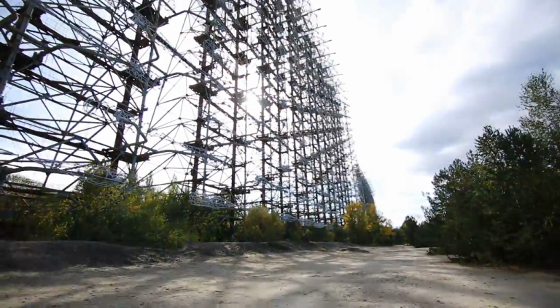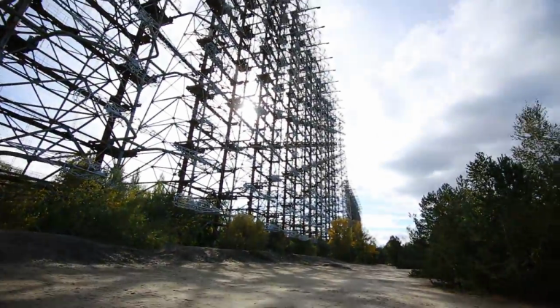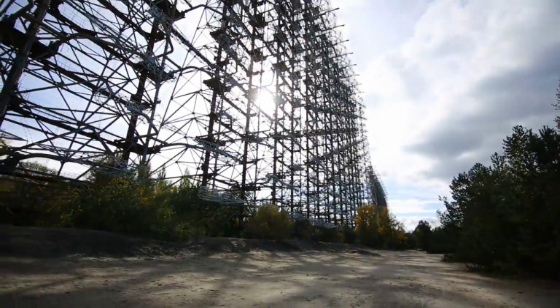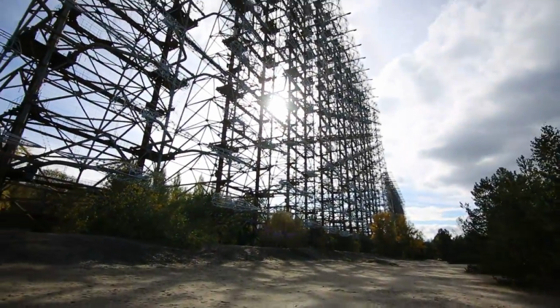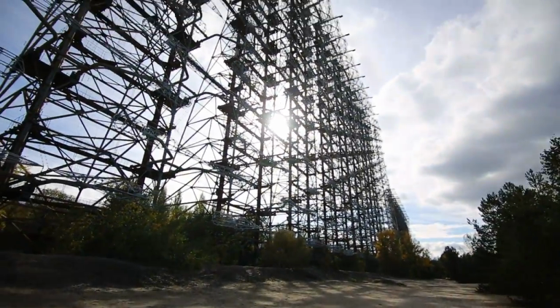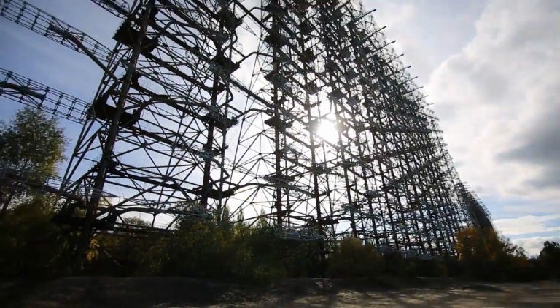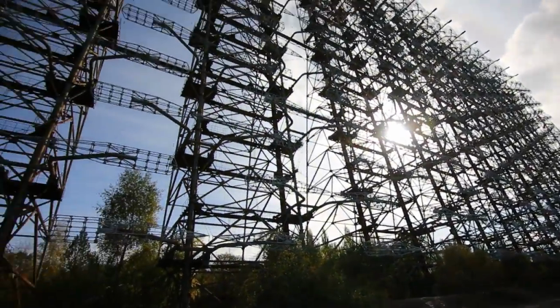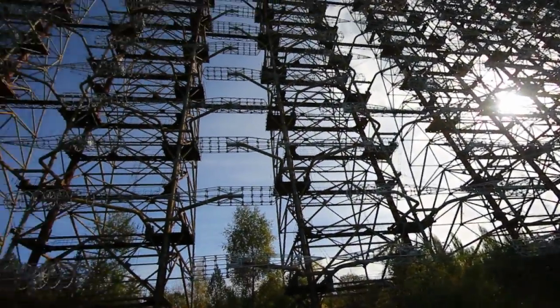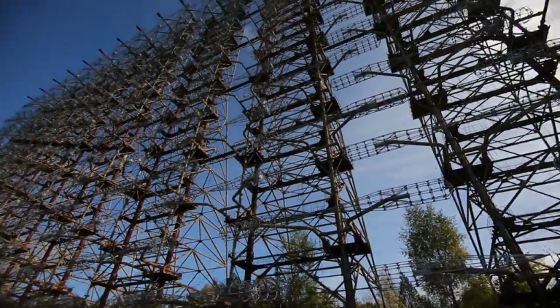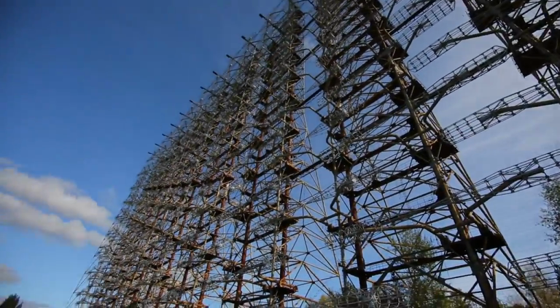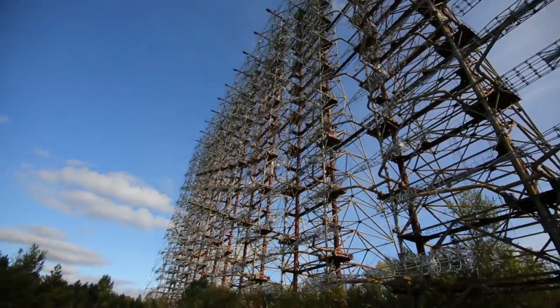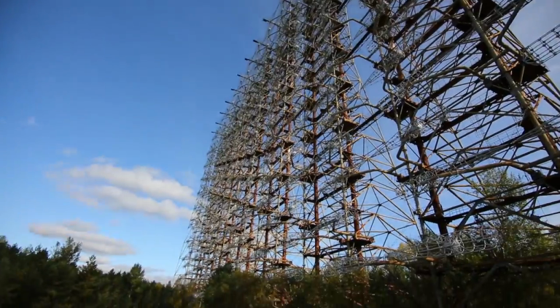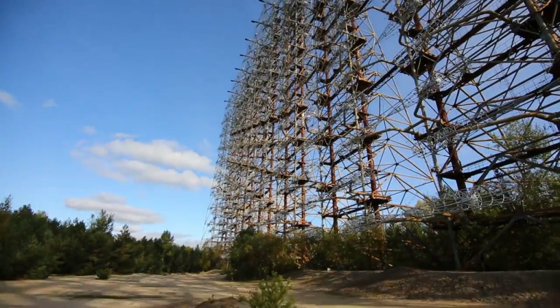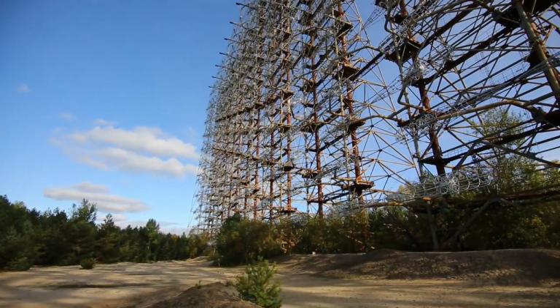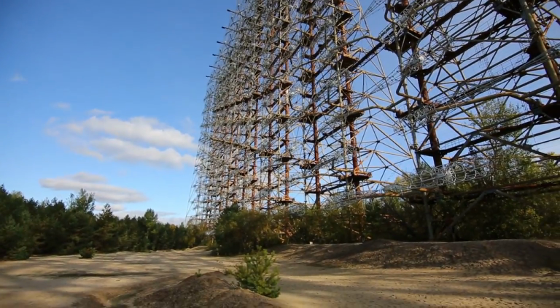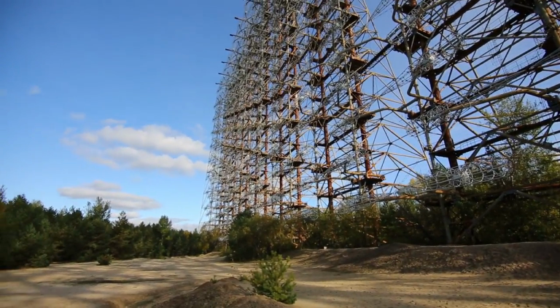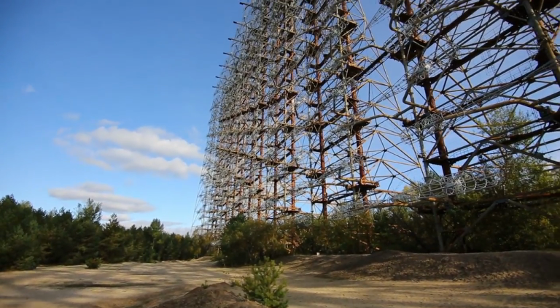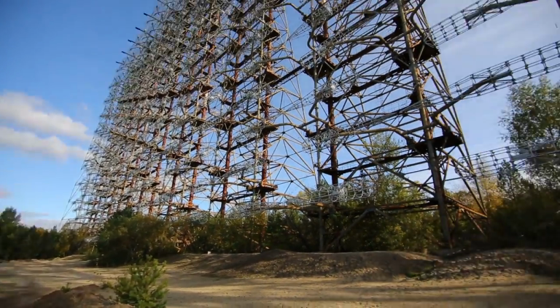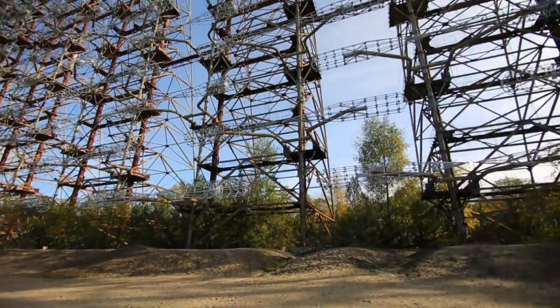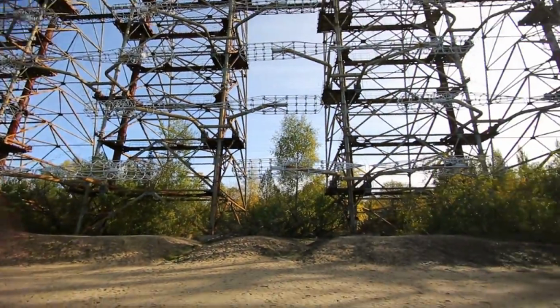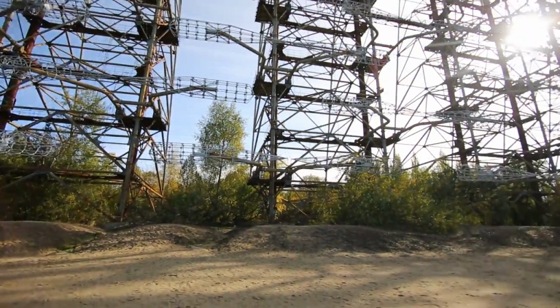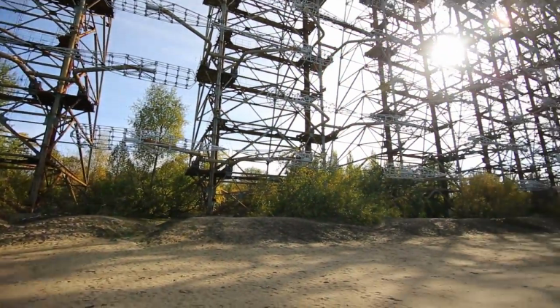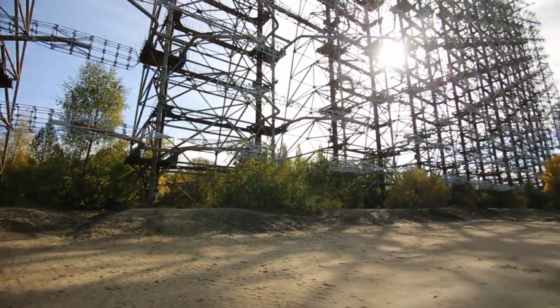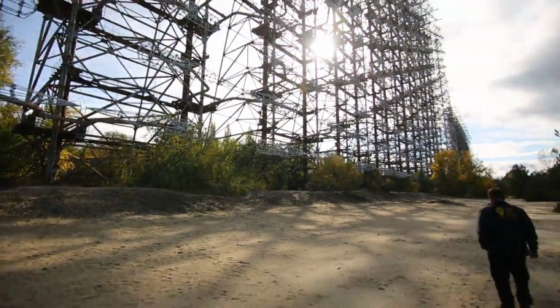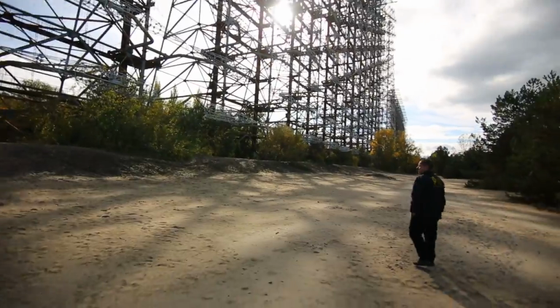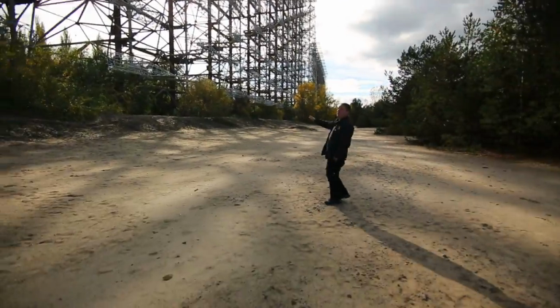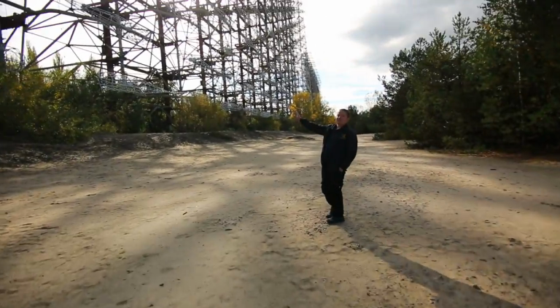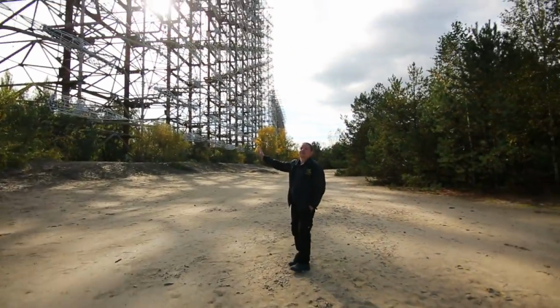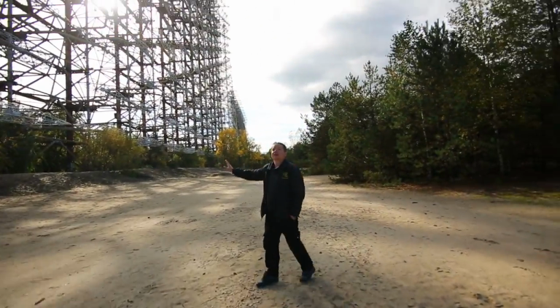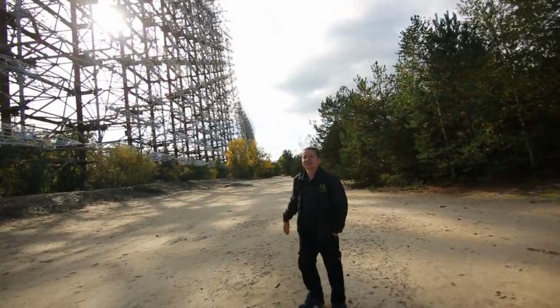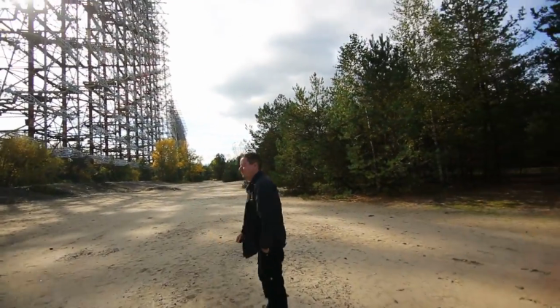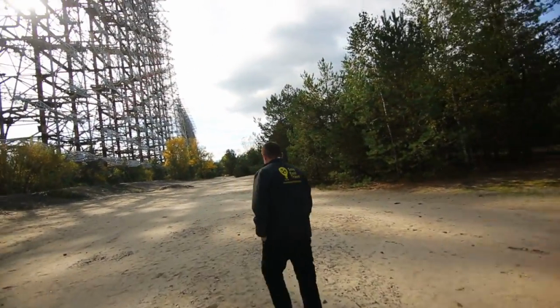And then you come here and see these huge antennas — it's a summer camp for children. Playgrounds for them. These are like monkey bars.